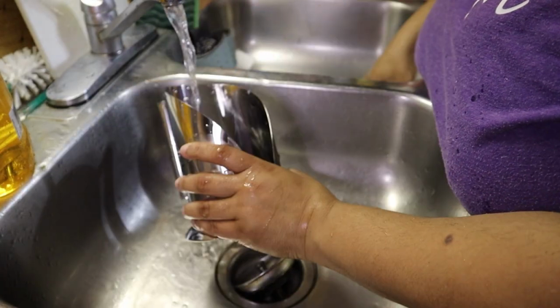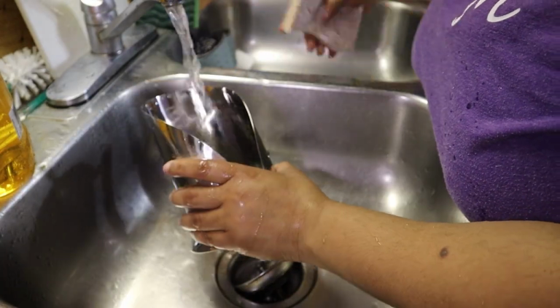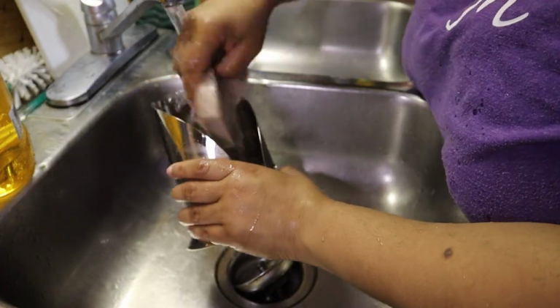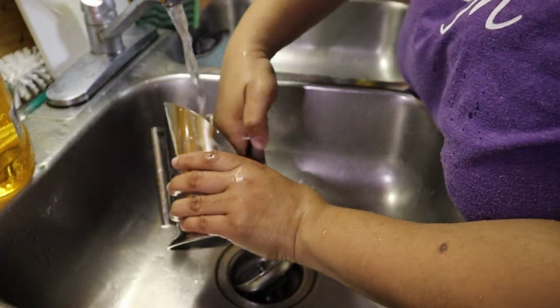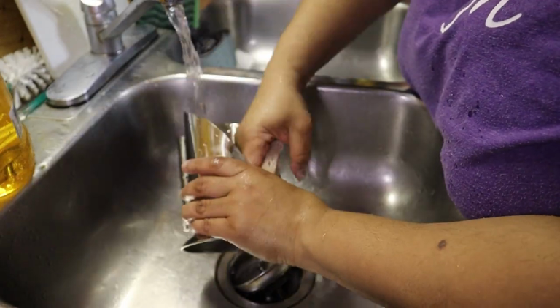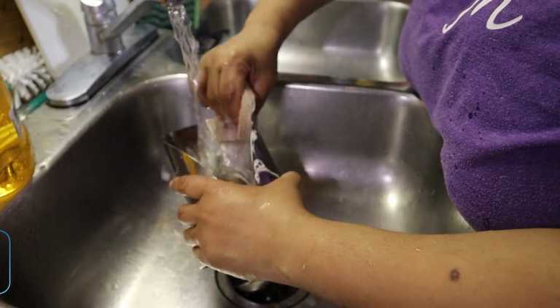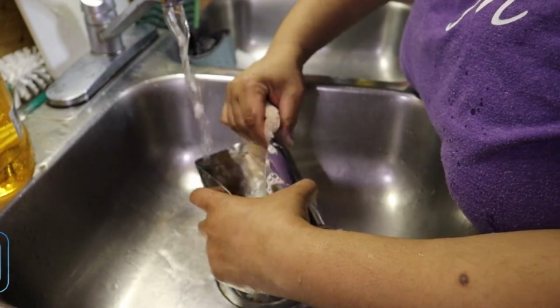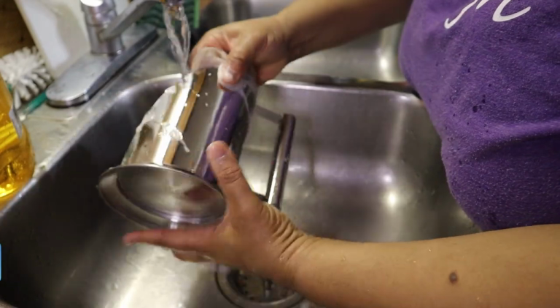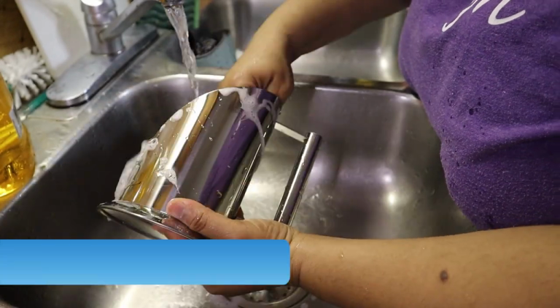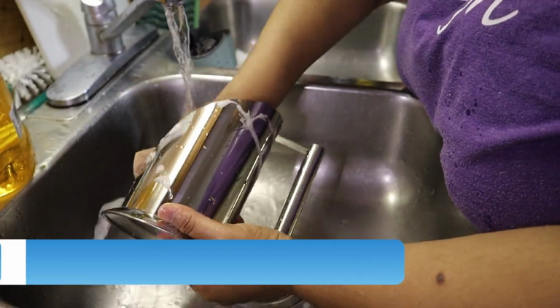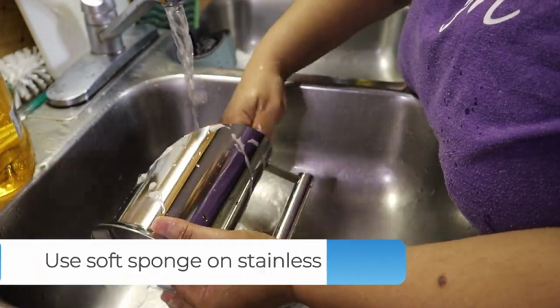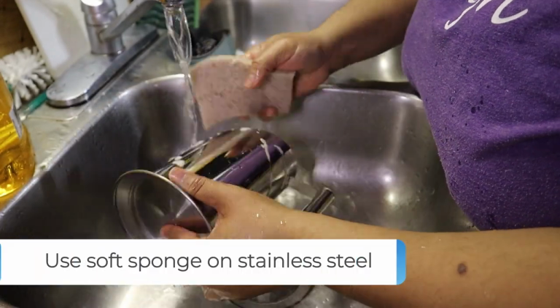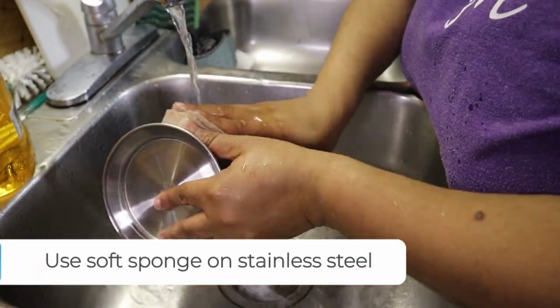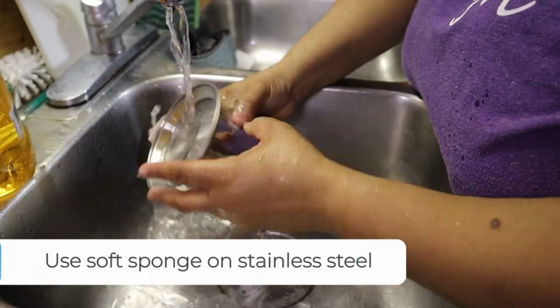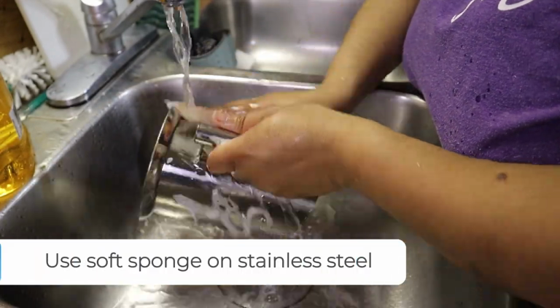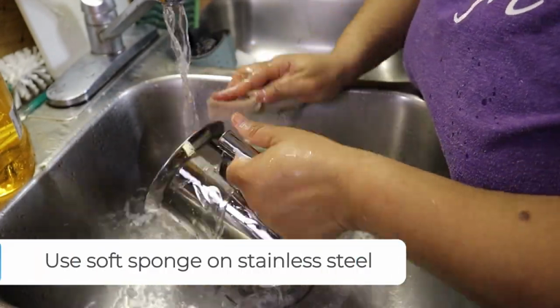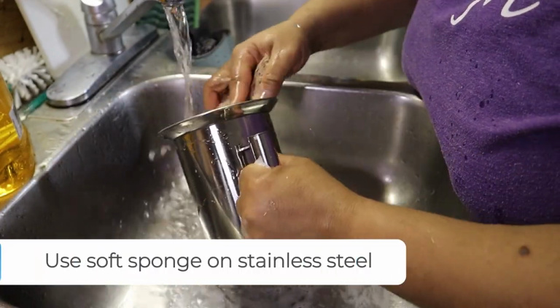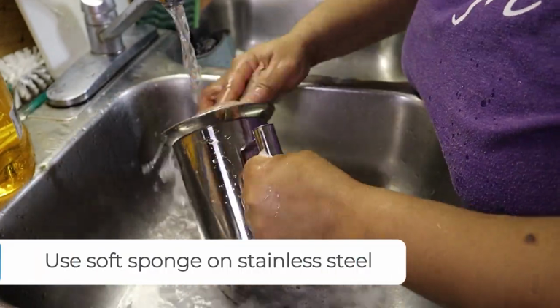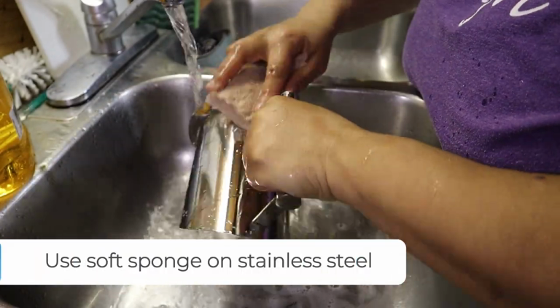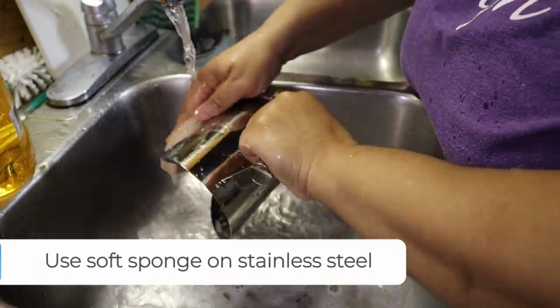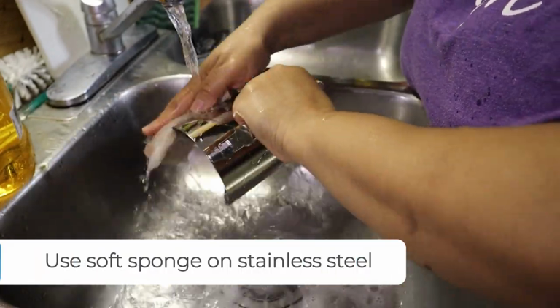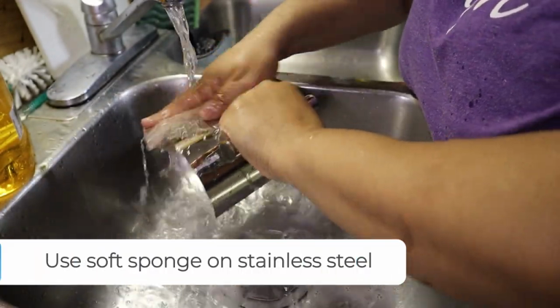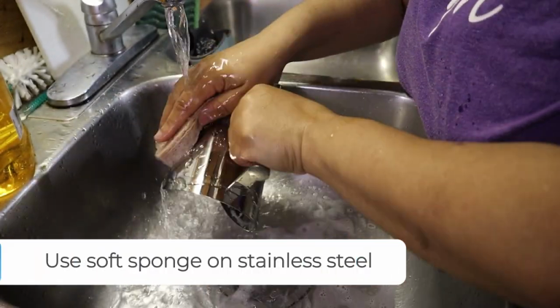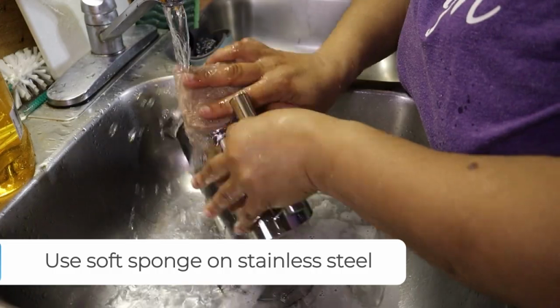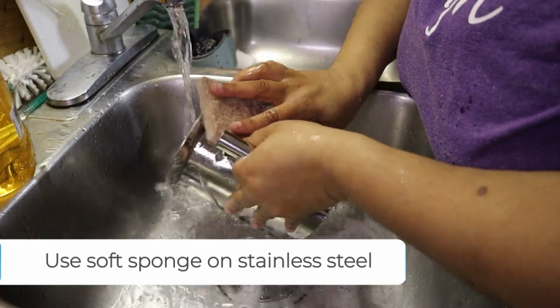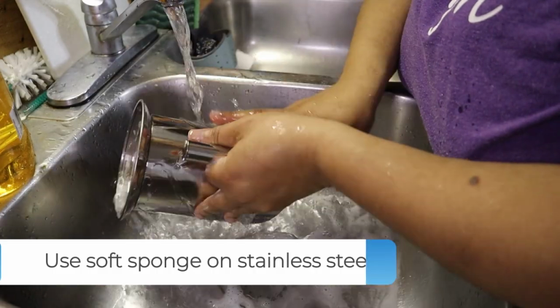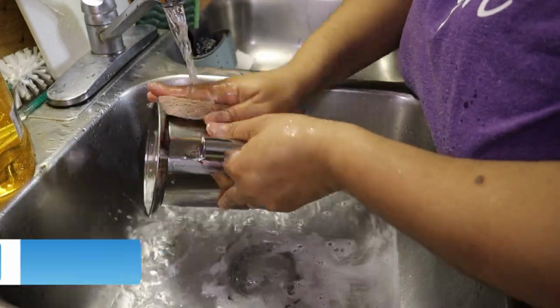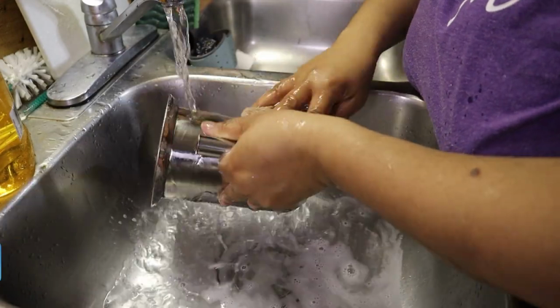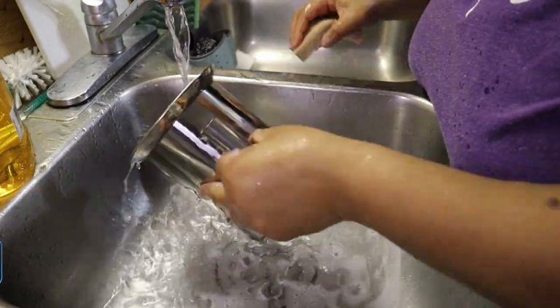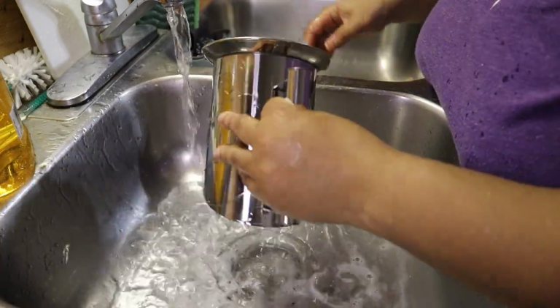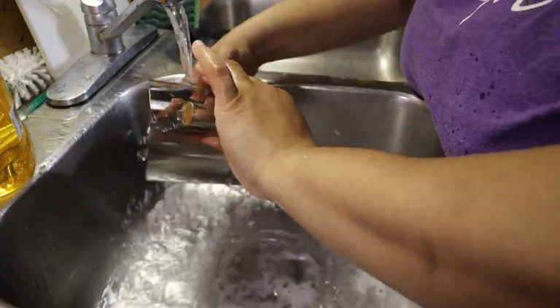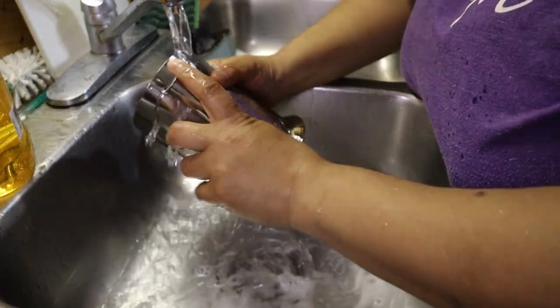Now with the stainless steel base, make sure you're using a soft sponge so that it doesn't damage or scratch the base.